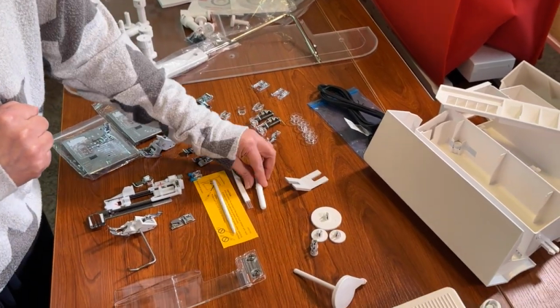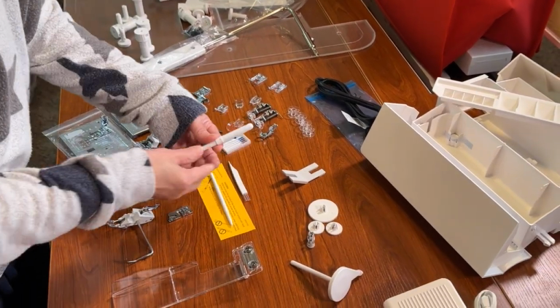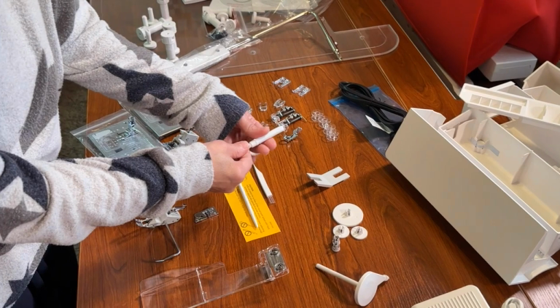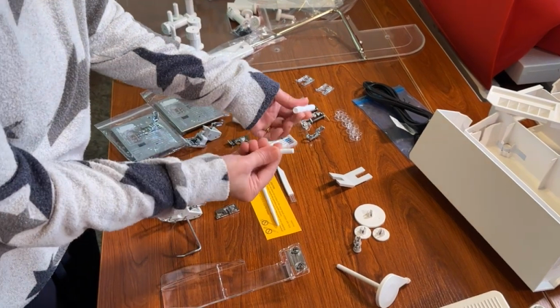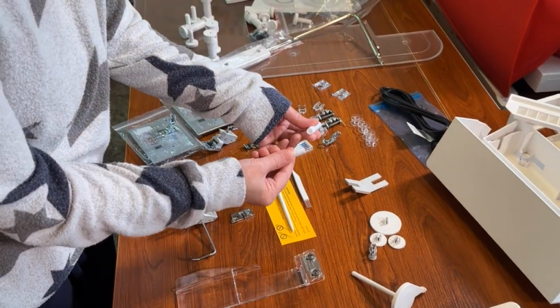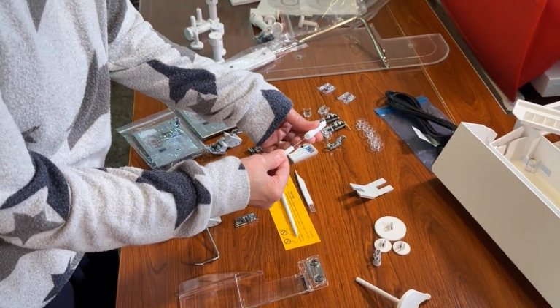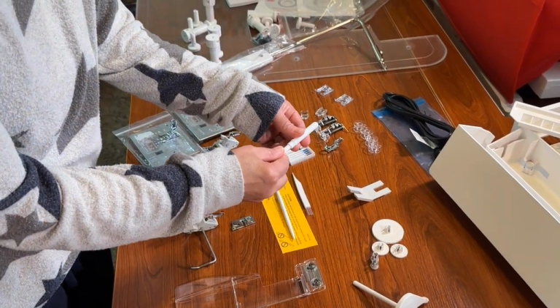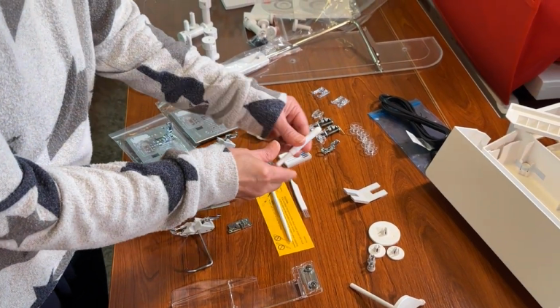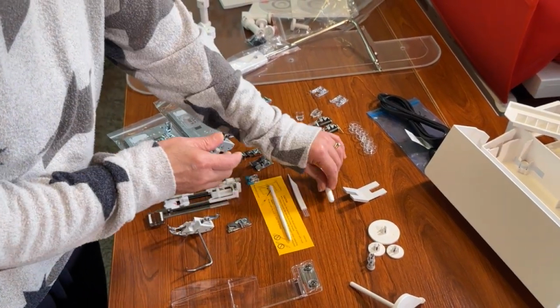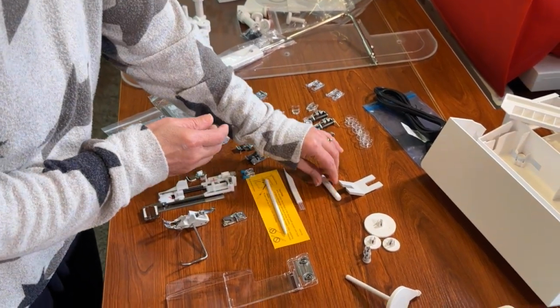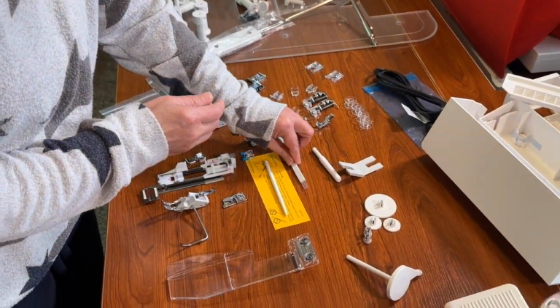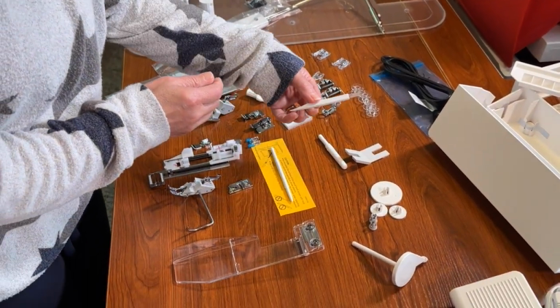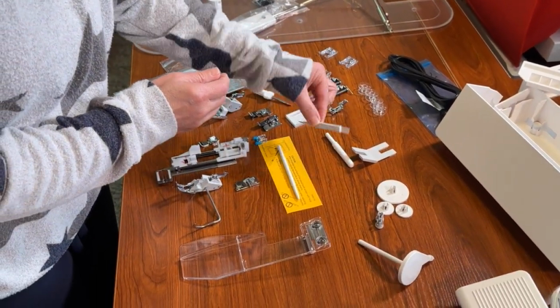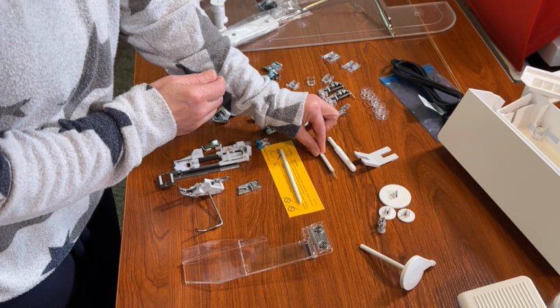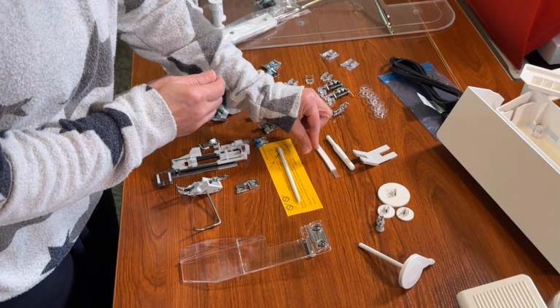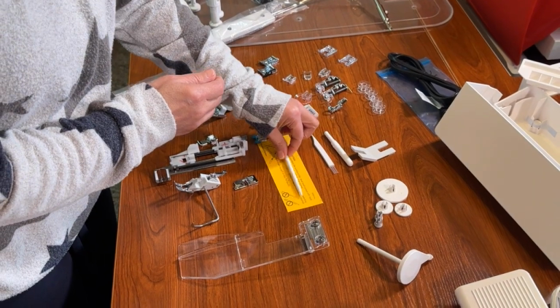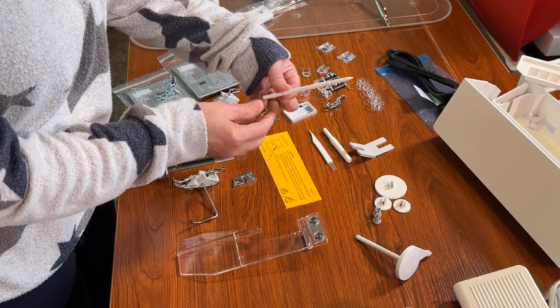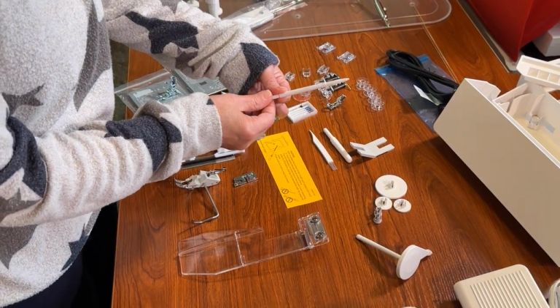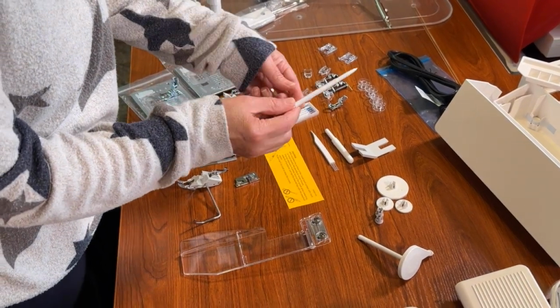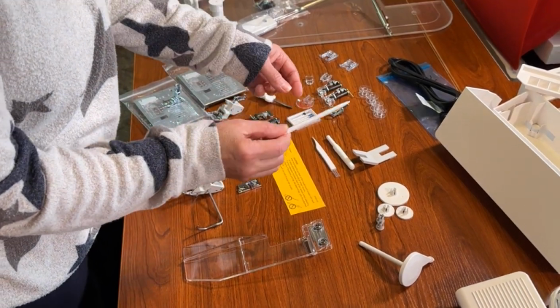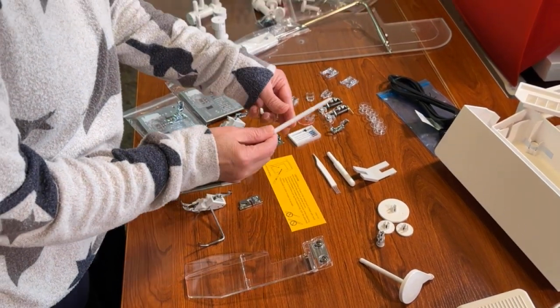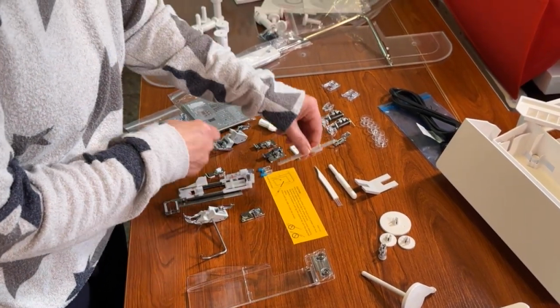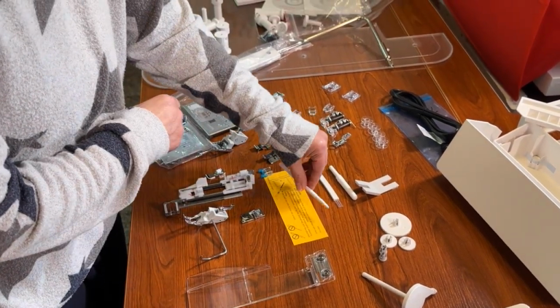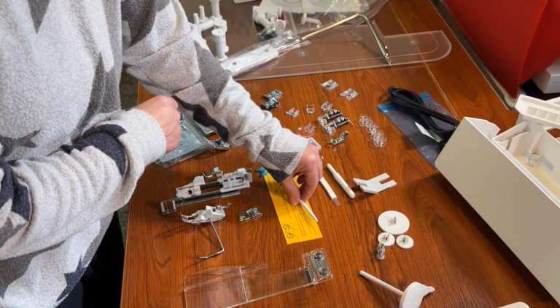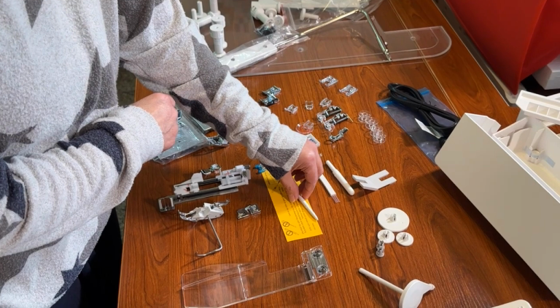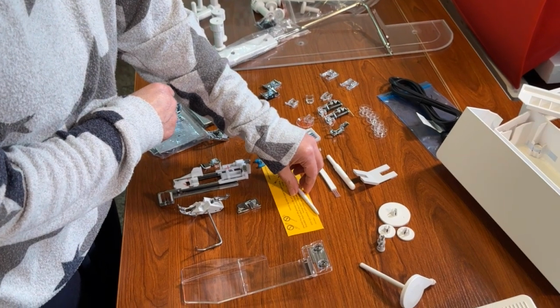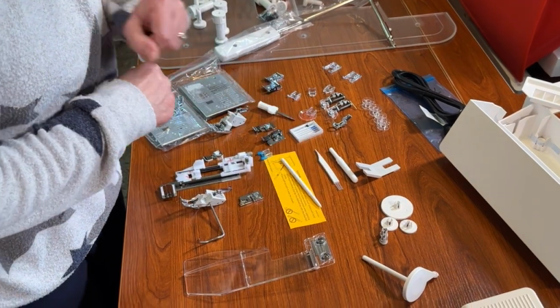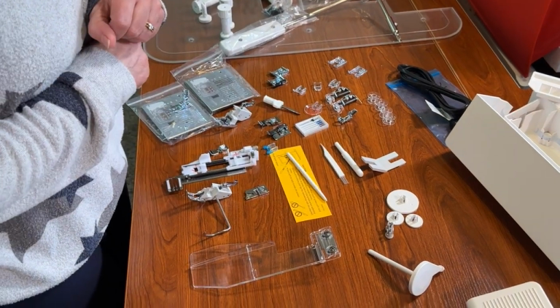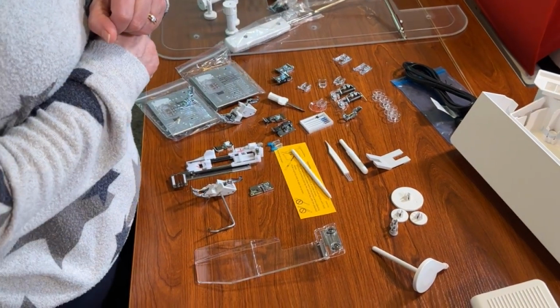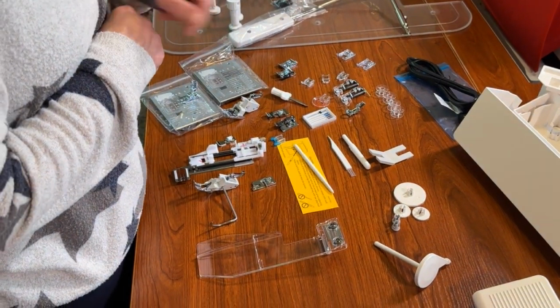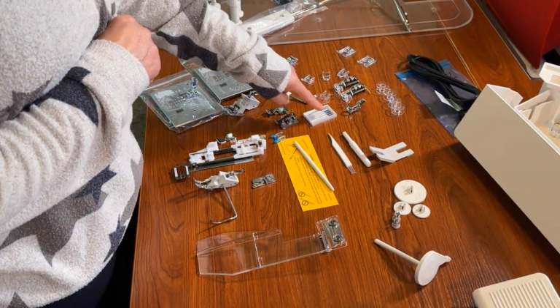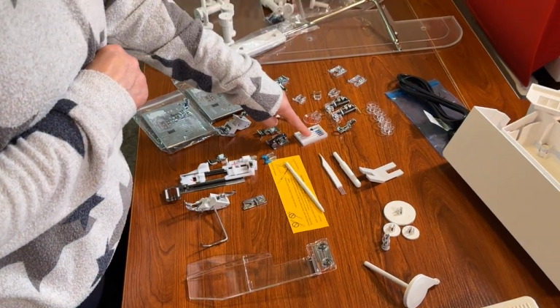You have your seam ripper, your cleaning brush, your stylus so you can navigate through the screen, and of course your needles.